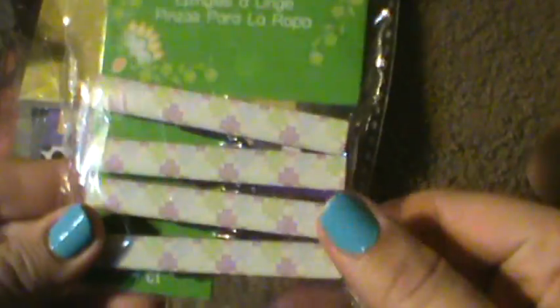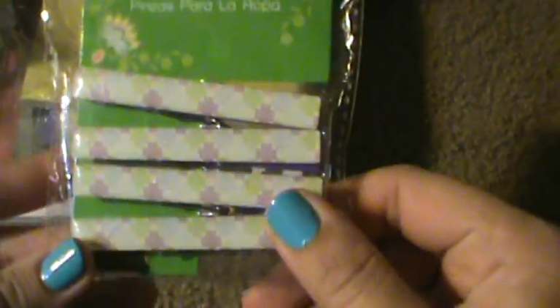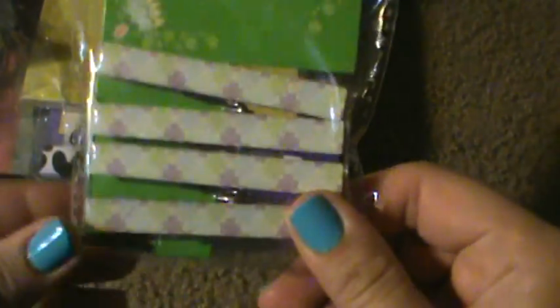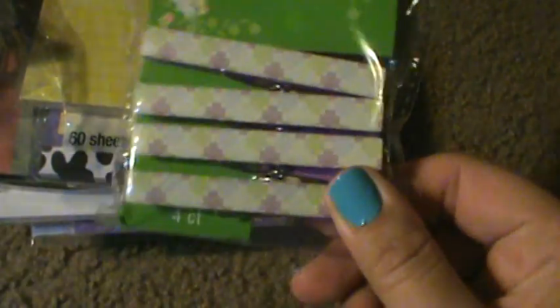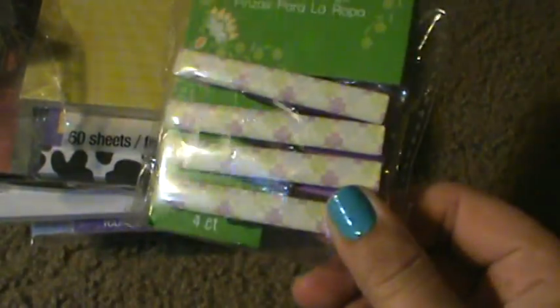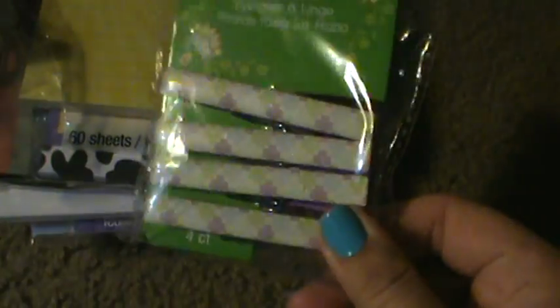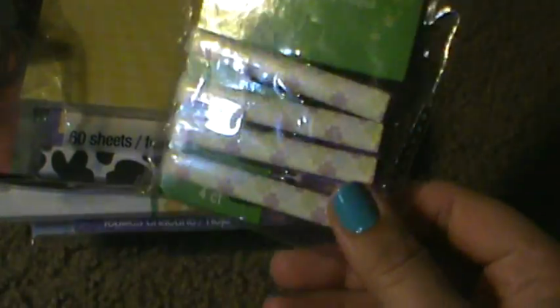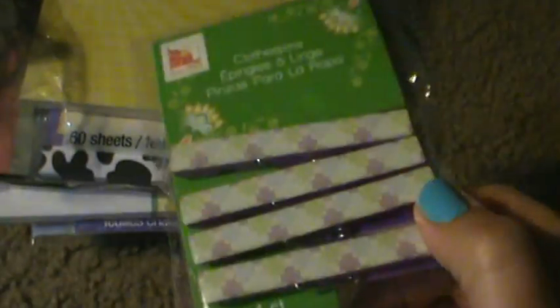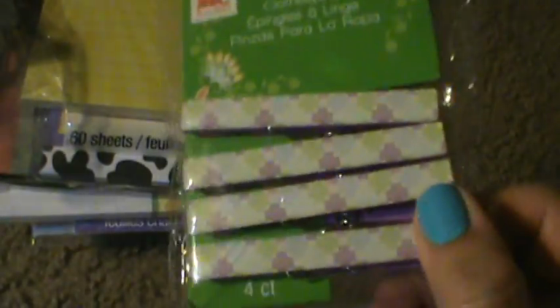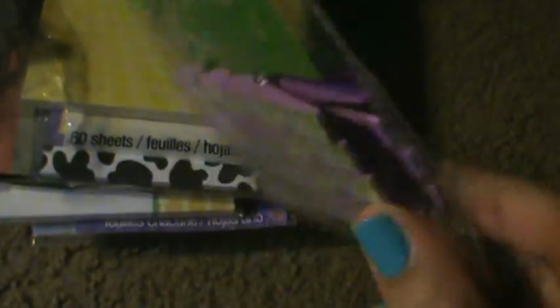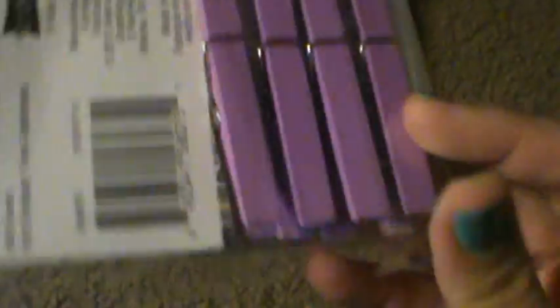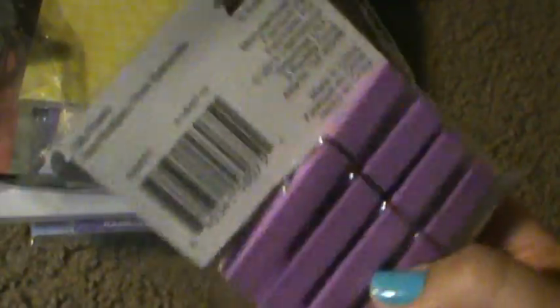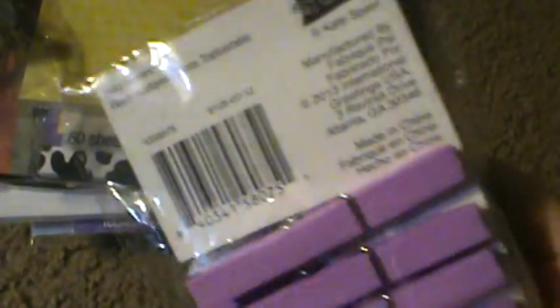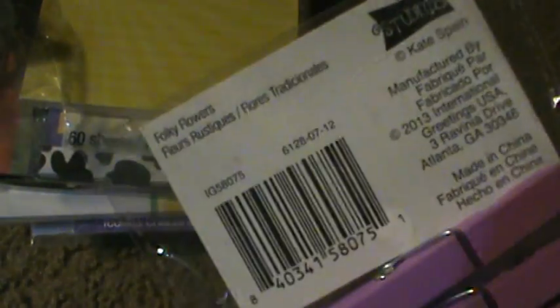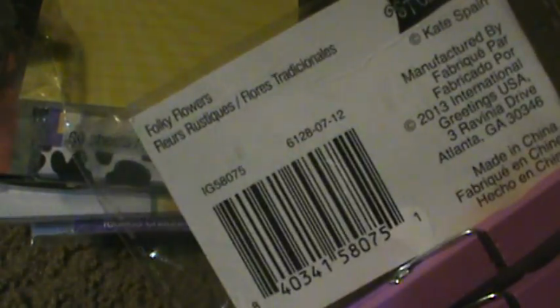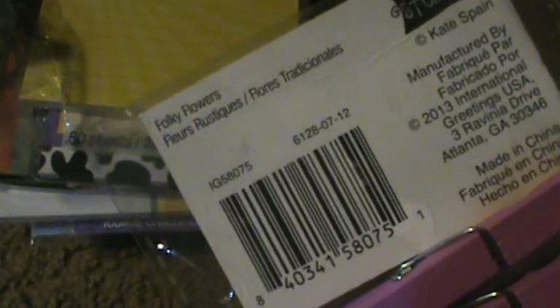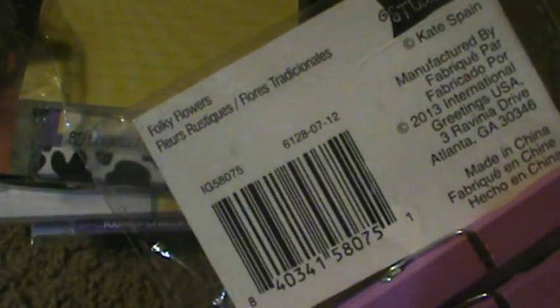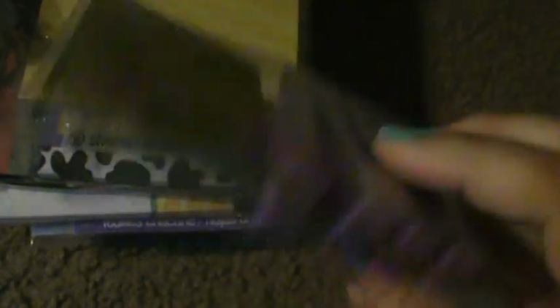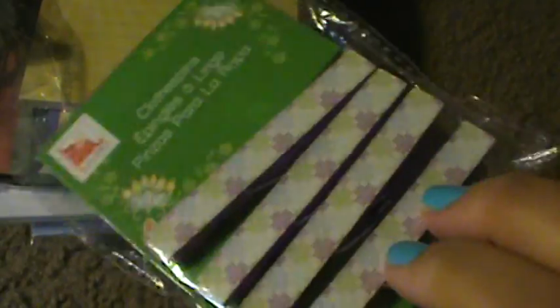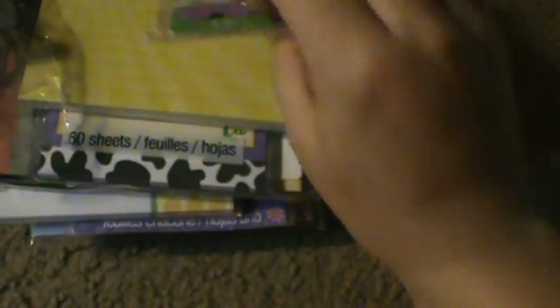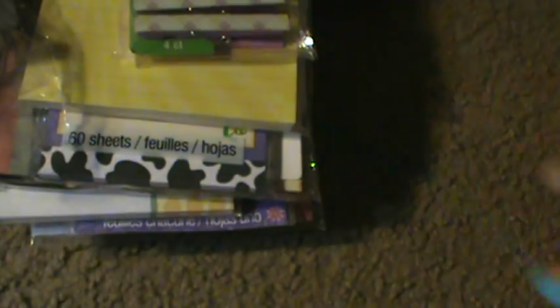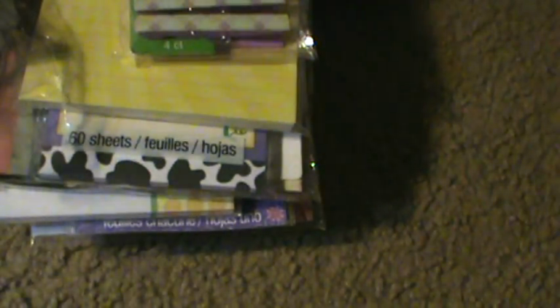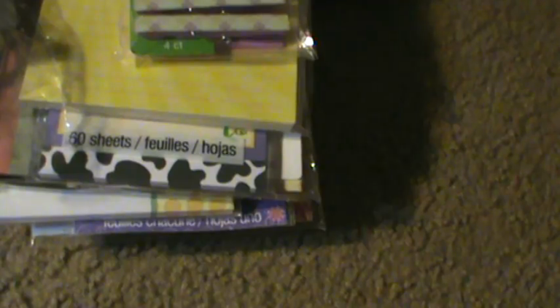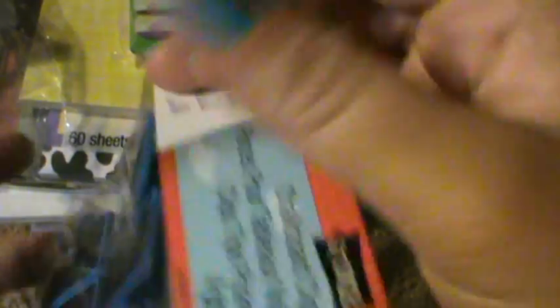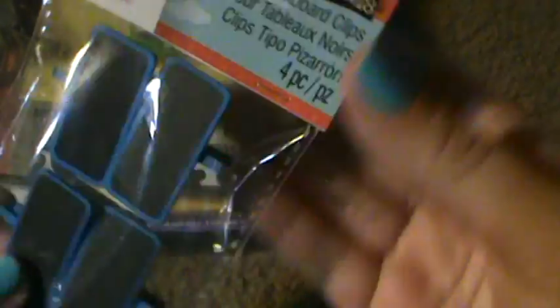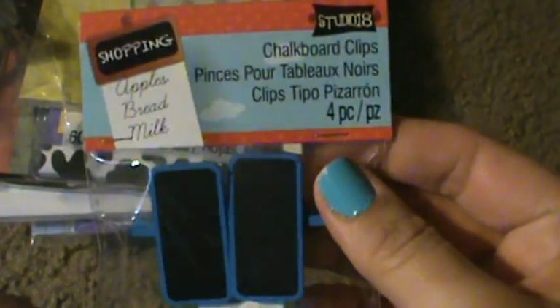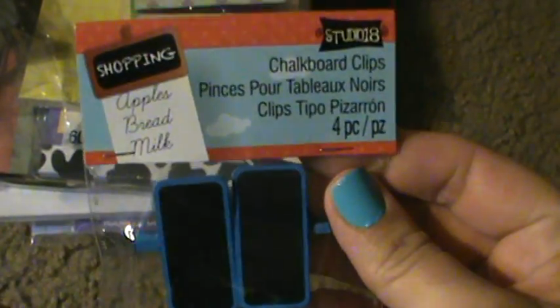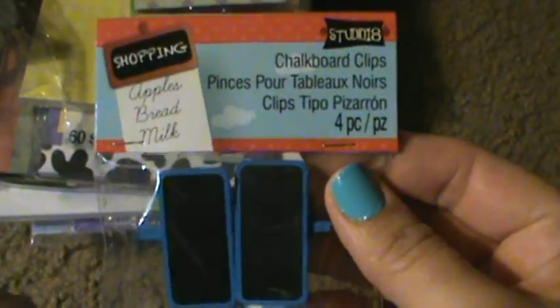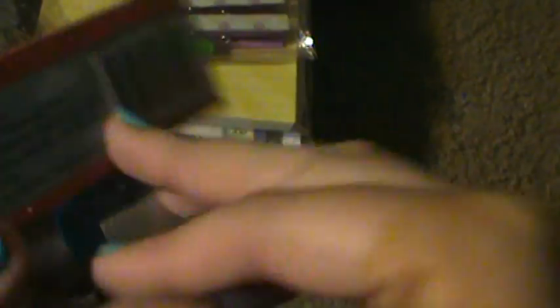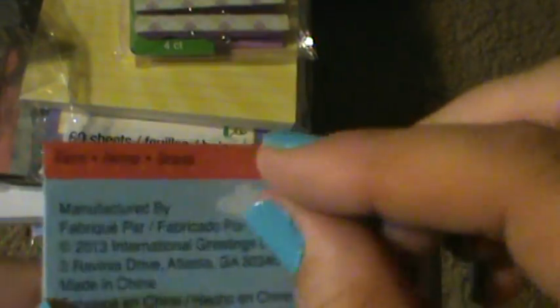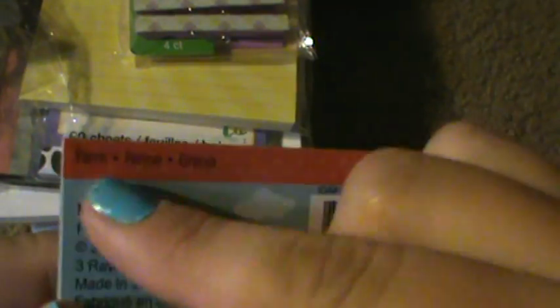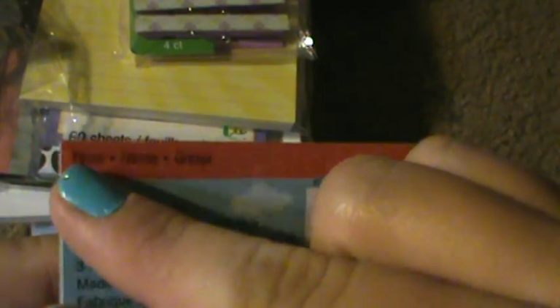Some more of these cute clothespins — this is from Folky Flowers.